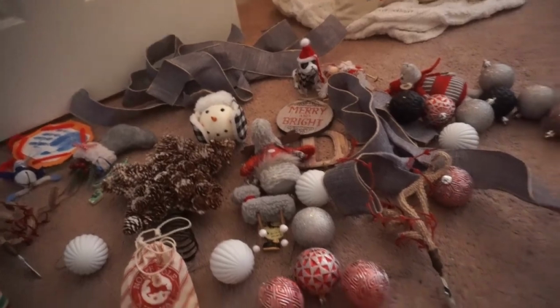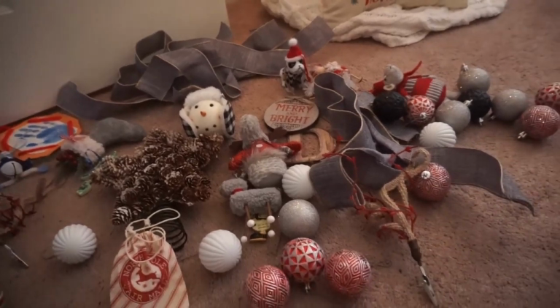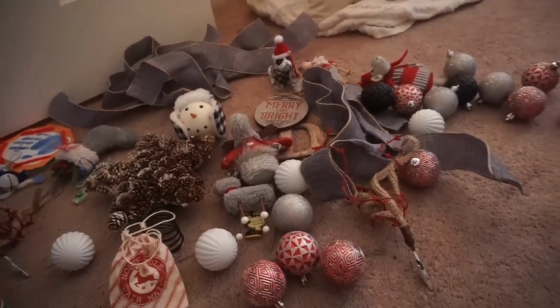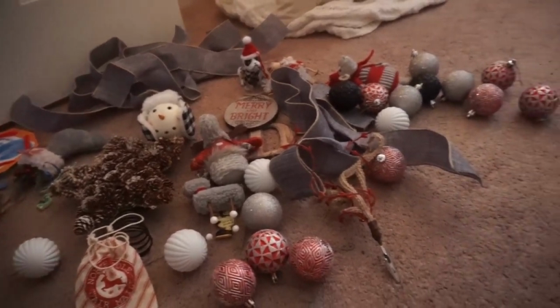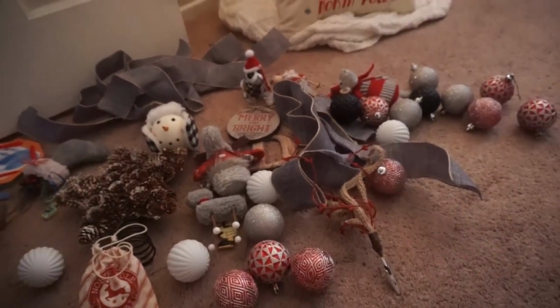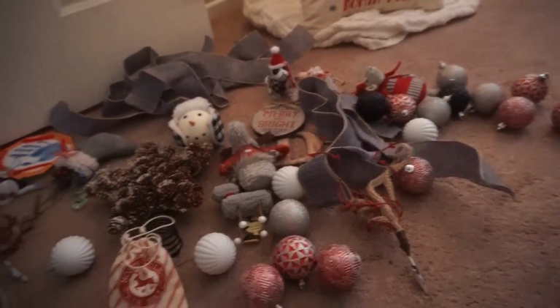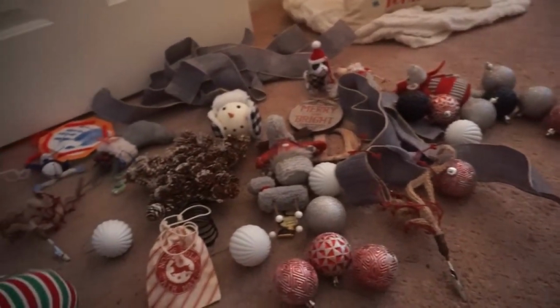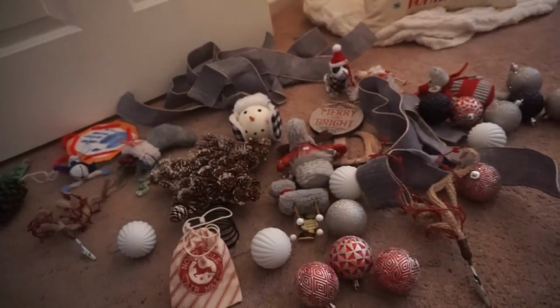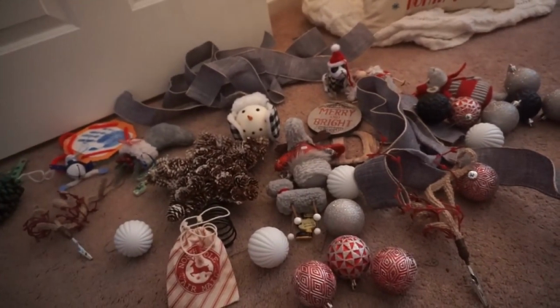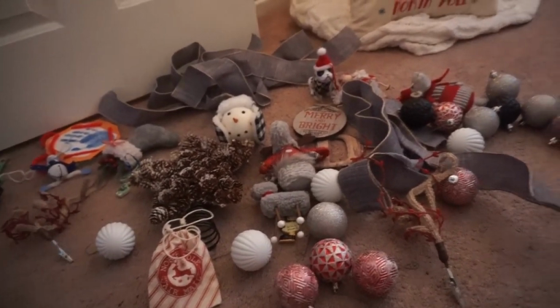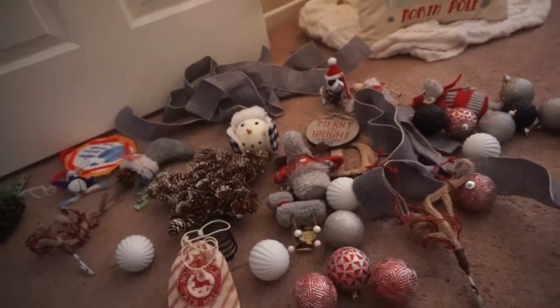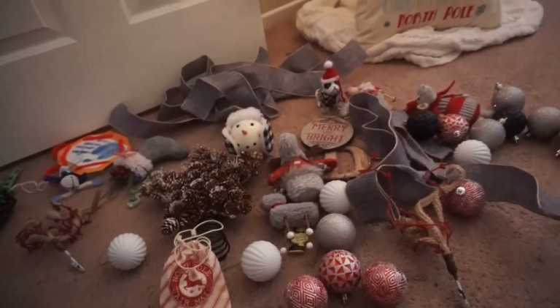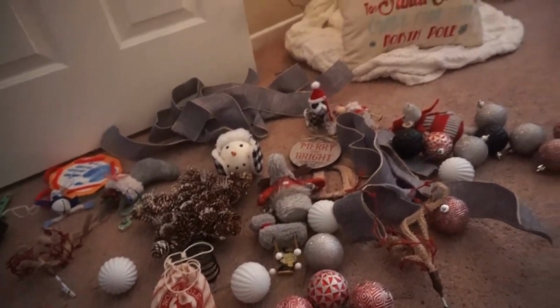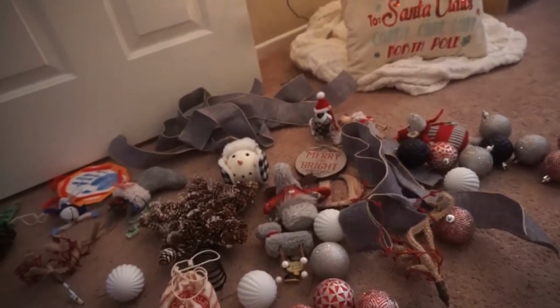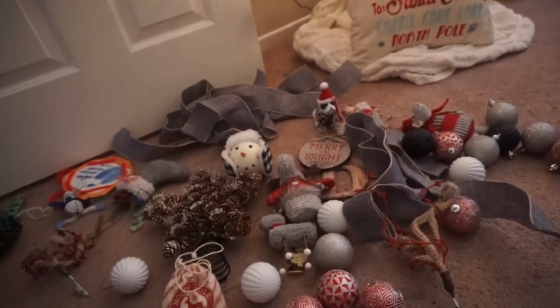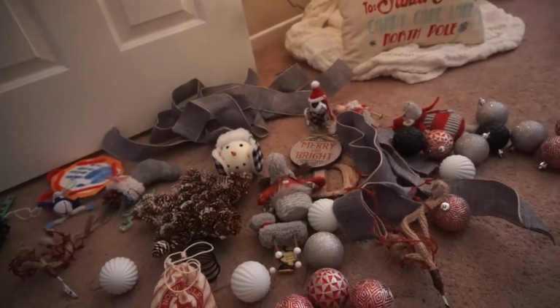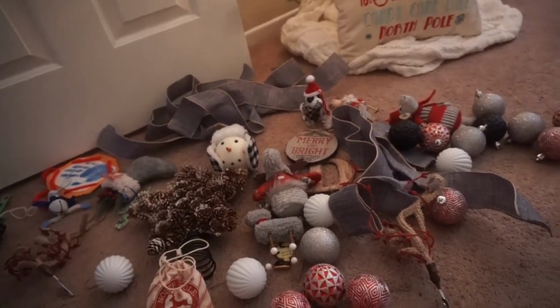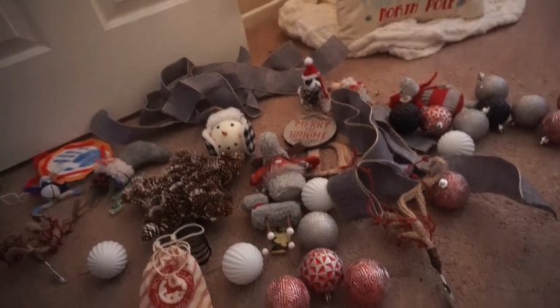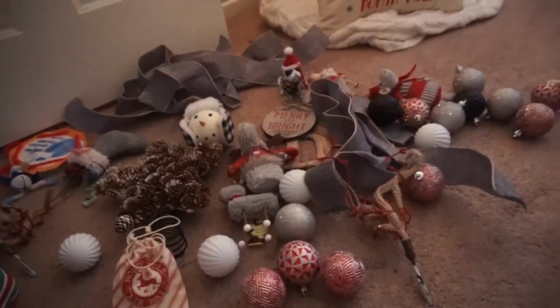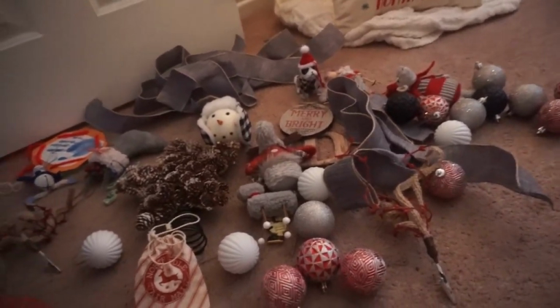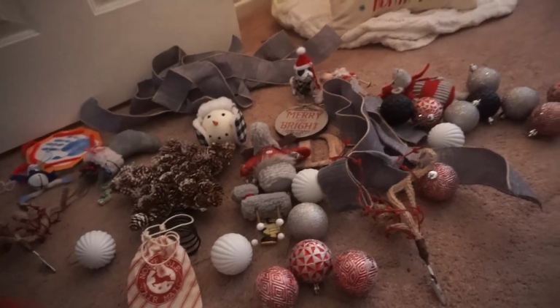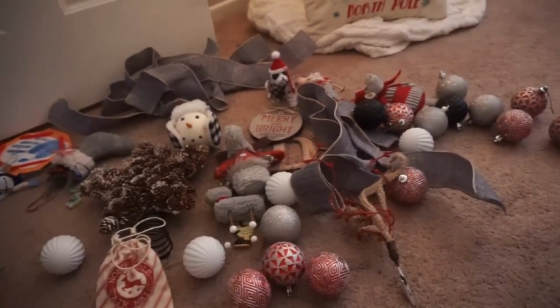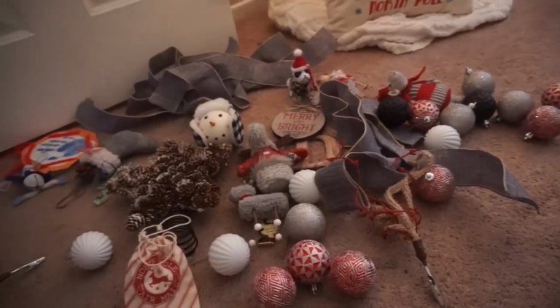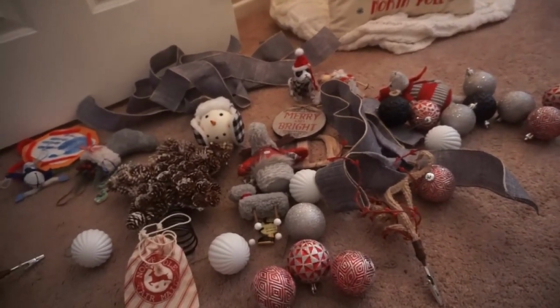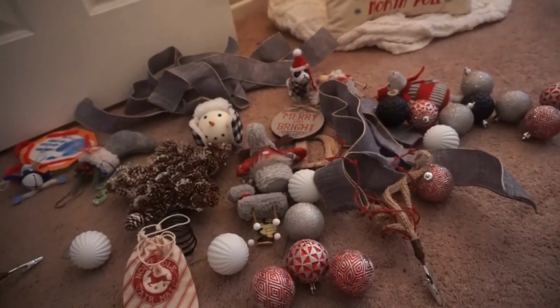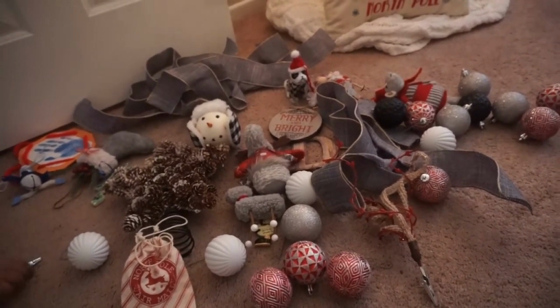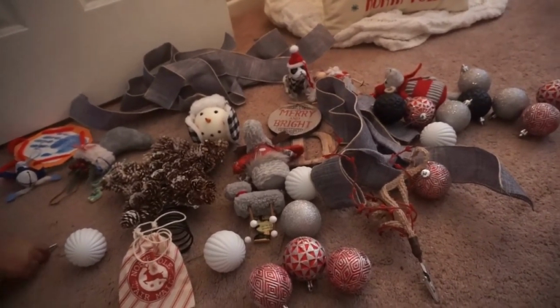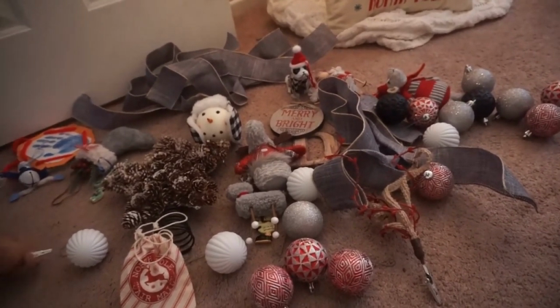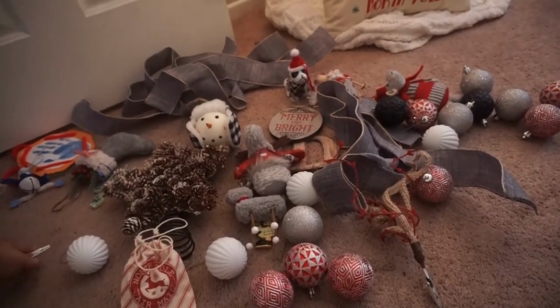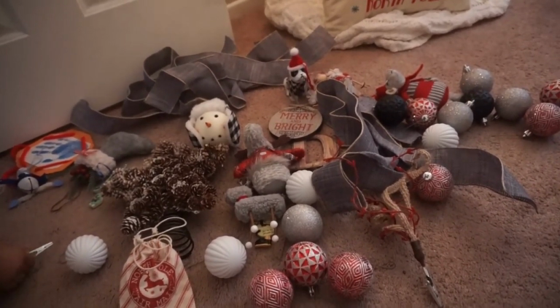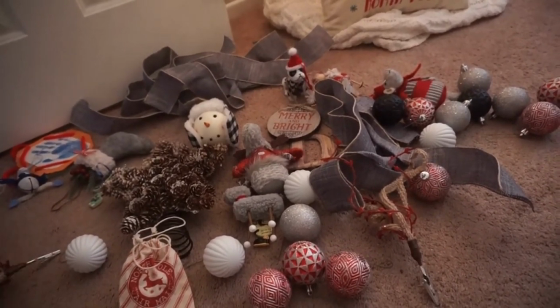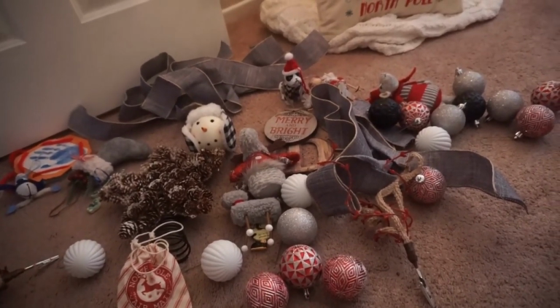So me and Brooklyn are going to take all of this stuff, put it on his tree, and call it done. And then we will make our way to her room.